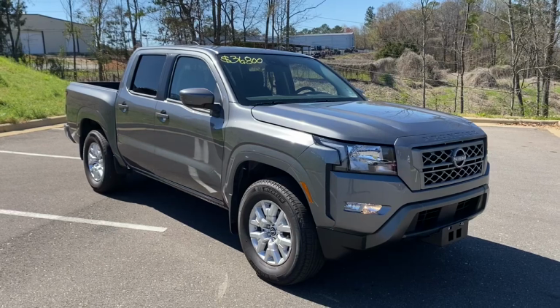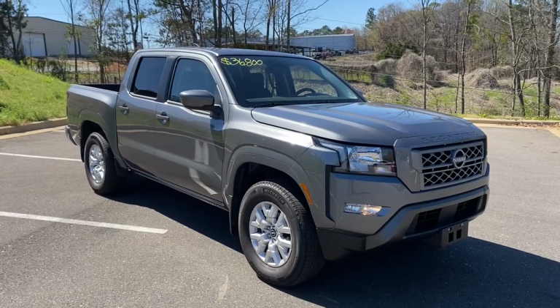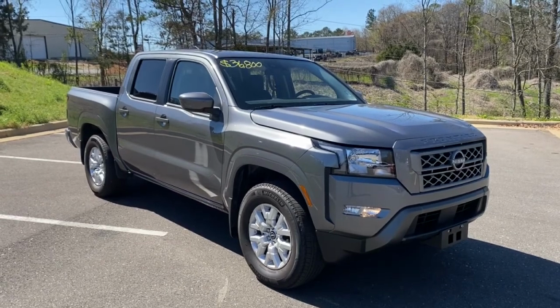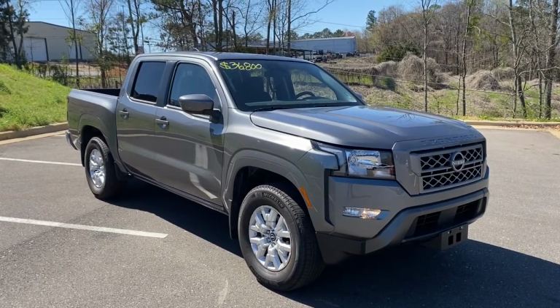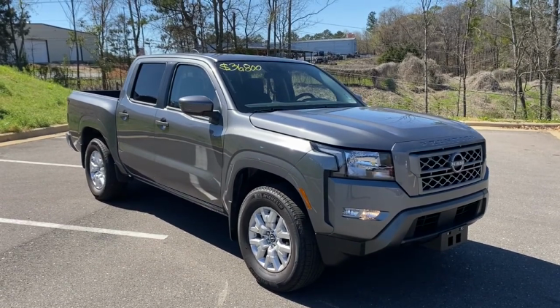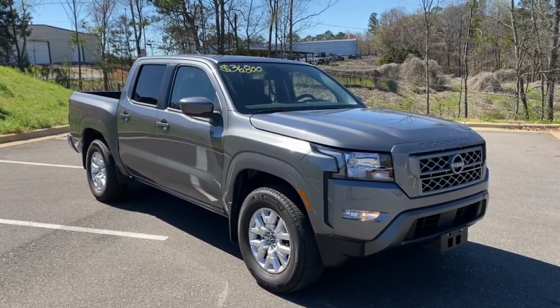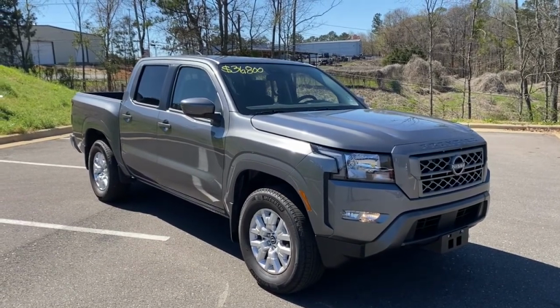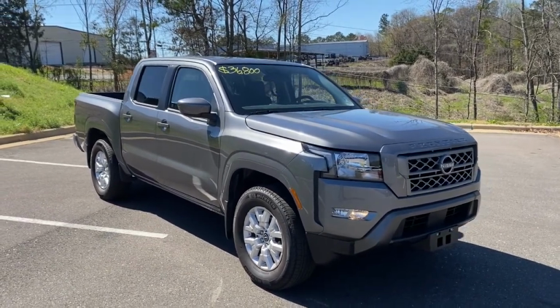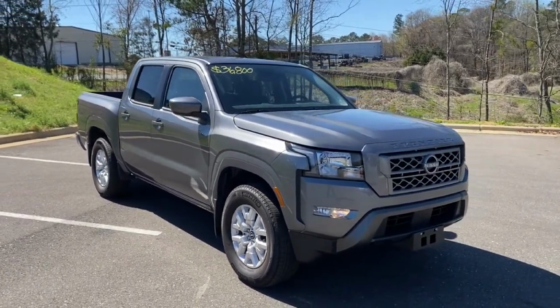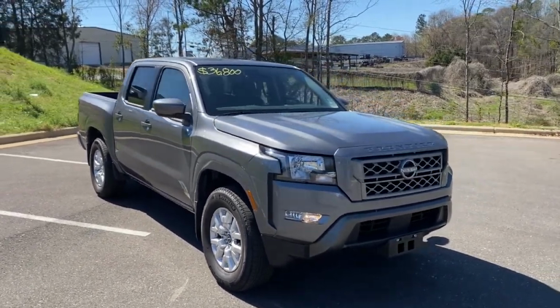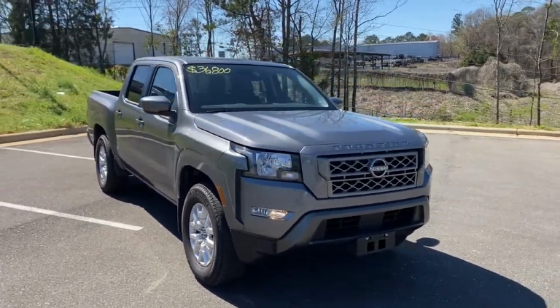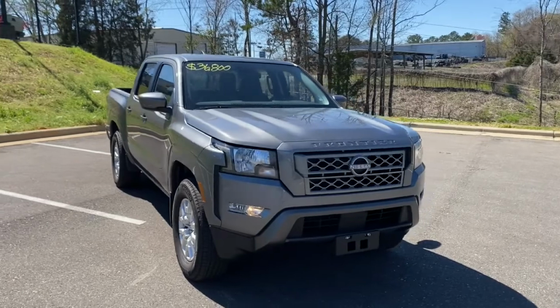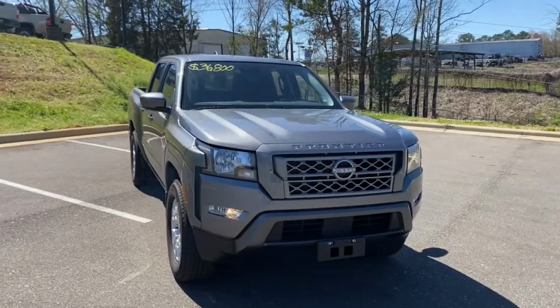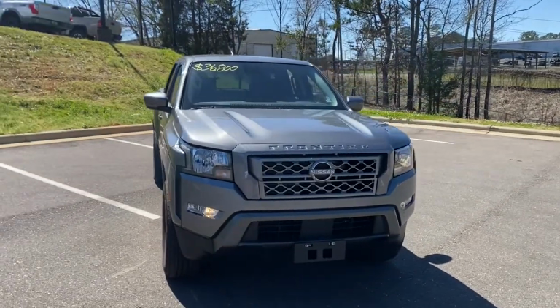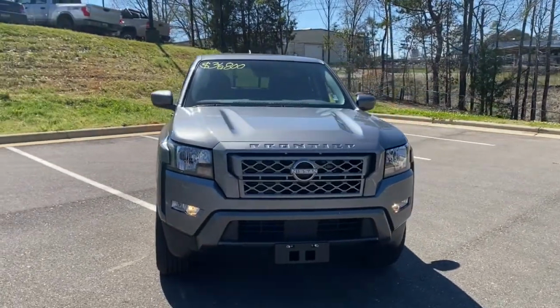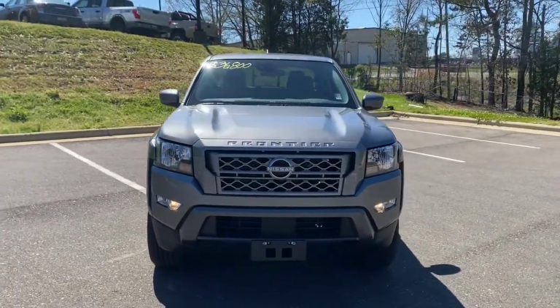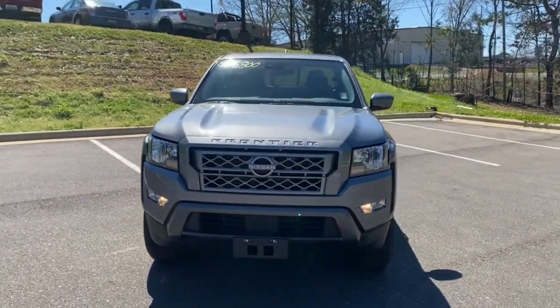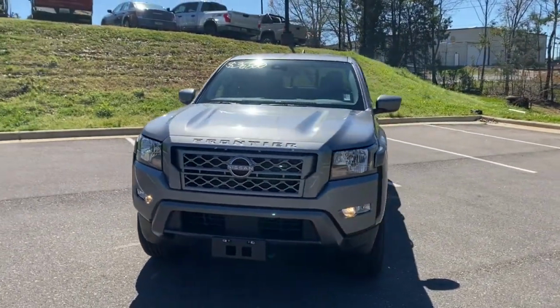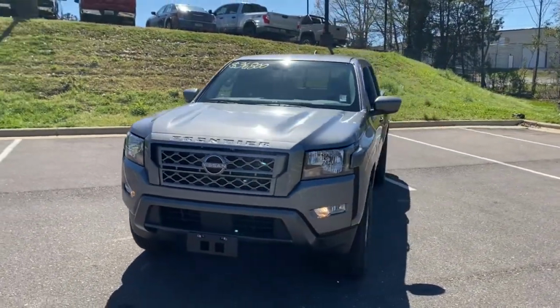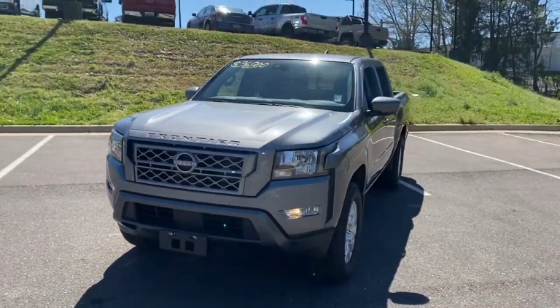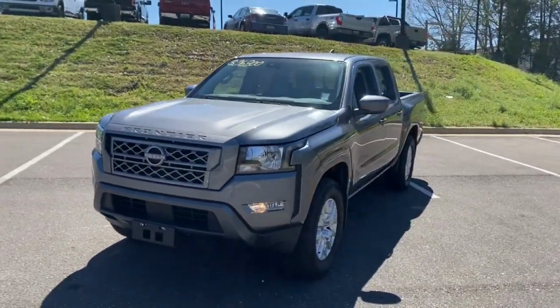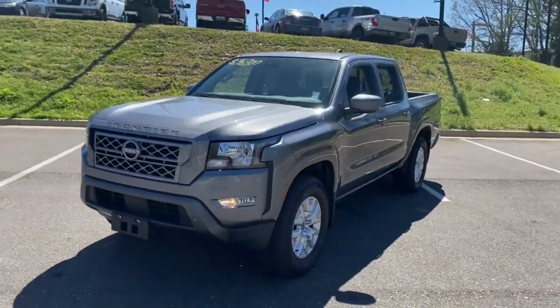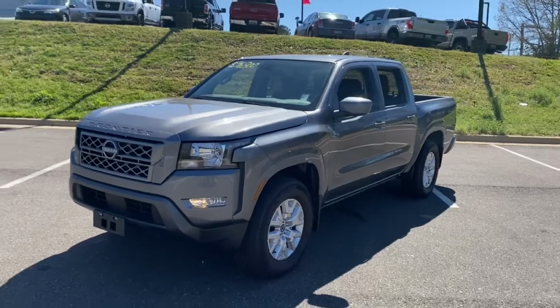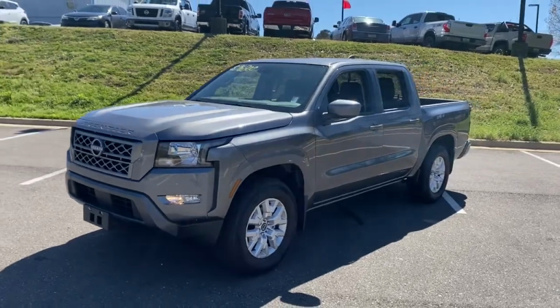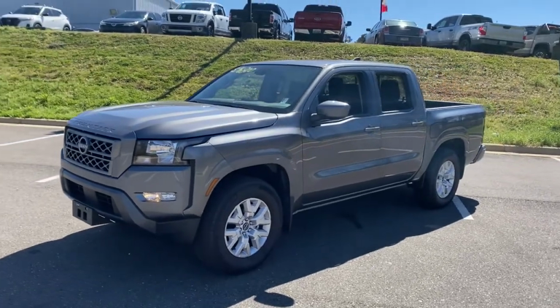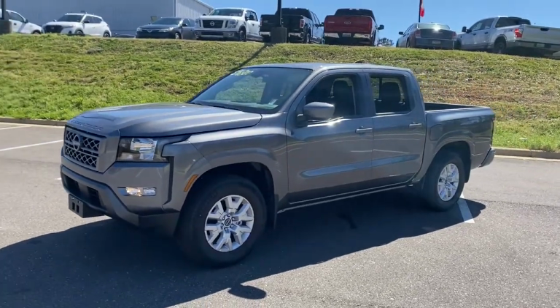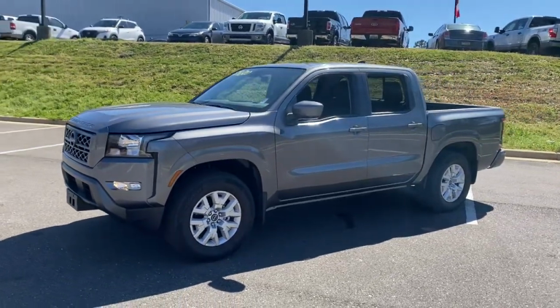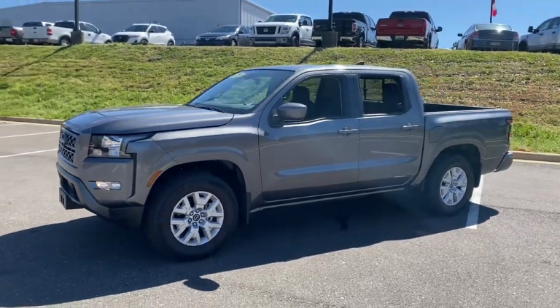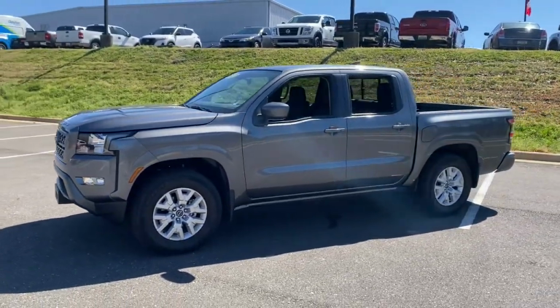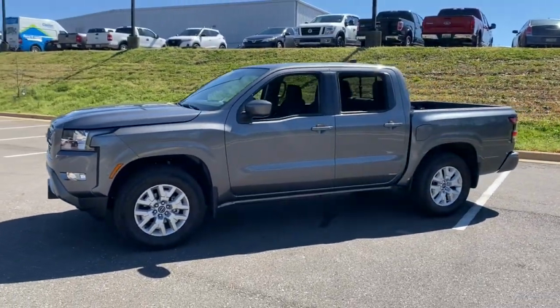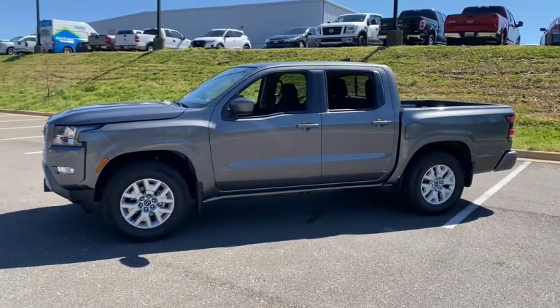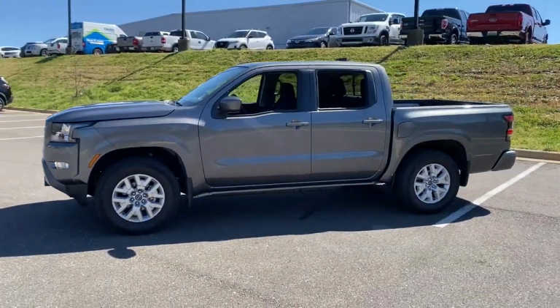You just found the 2022 Nissan Frontier. This vehicle is an outstanding buy with fewer than 5,000 miles on the odometer. You'll be ready for the job or off-road recreation in this remarkably affordable Frontier.